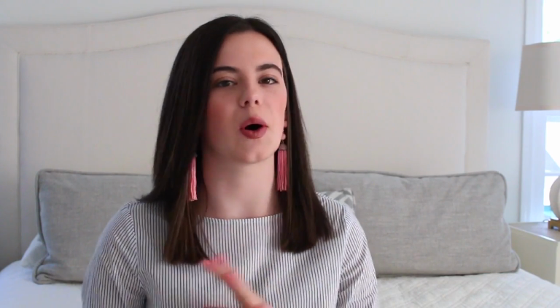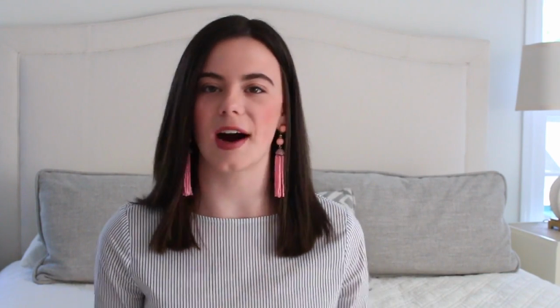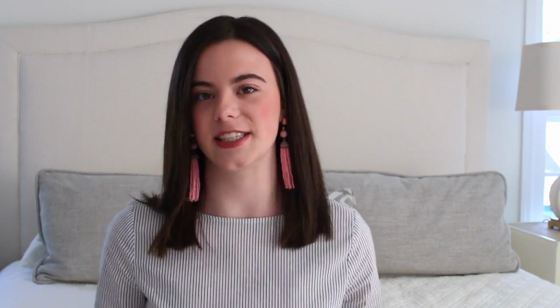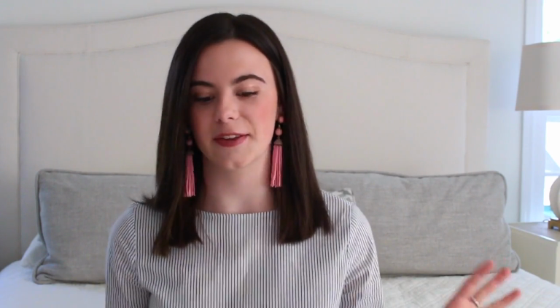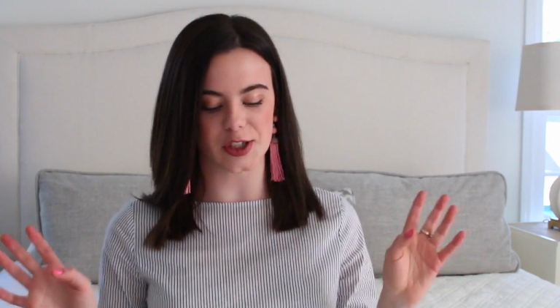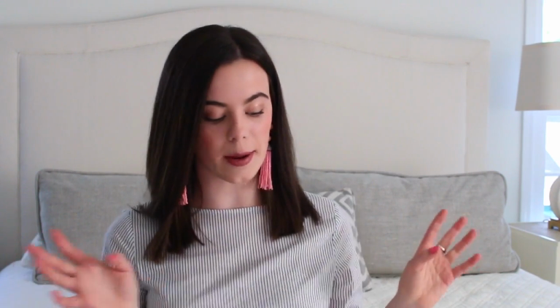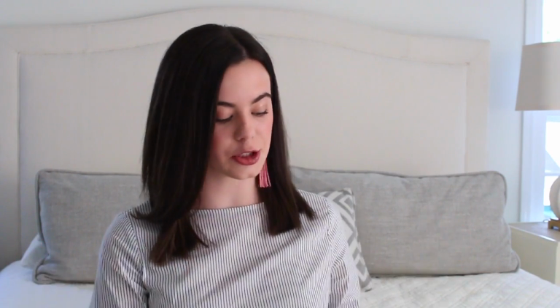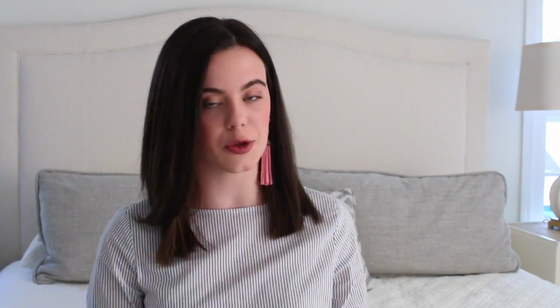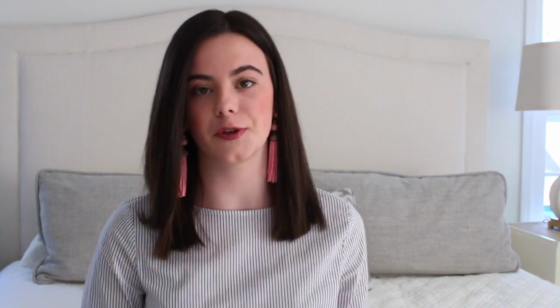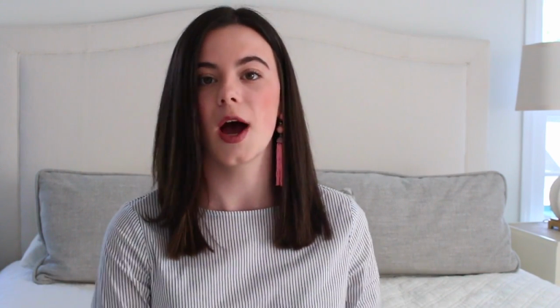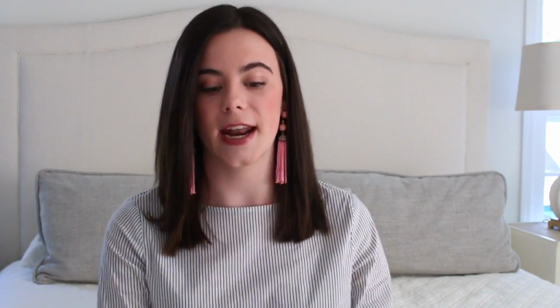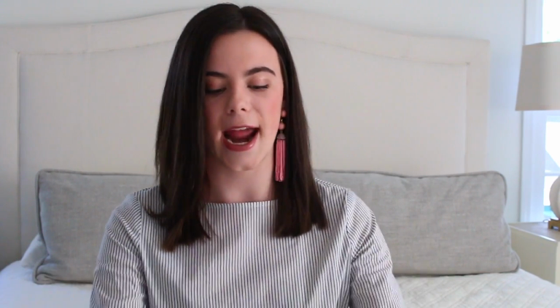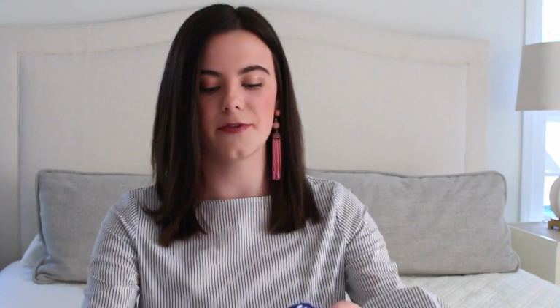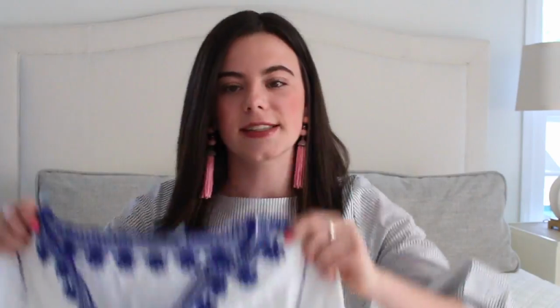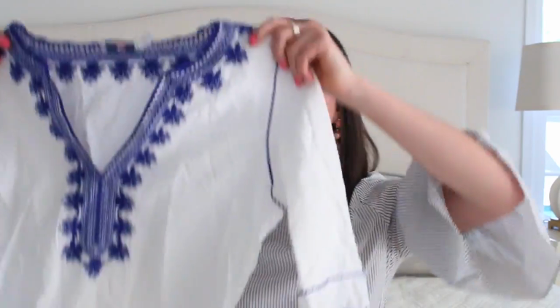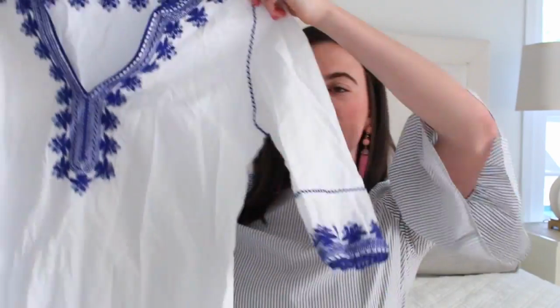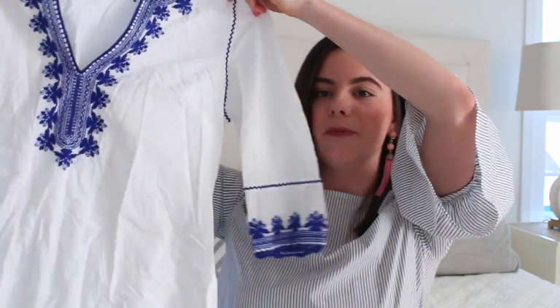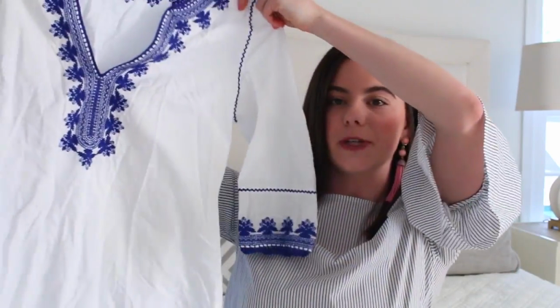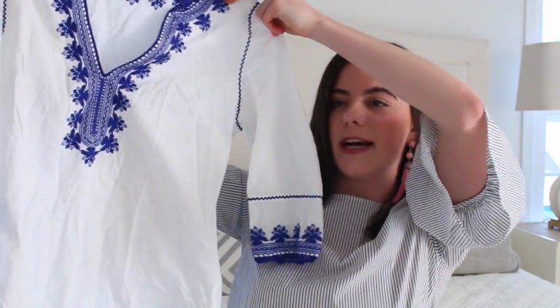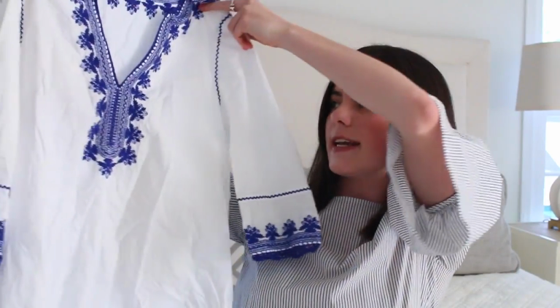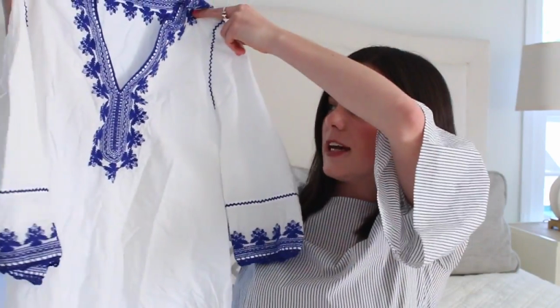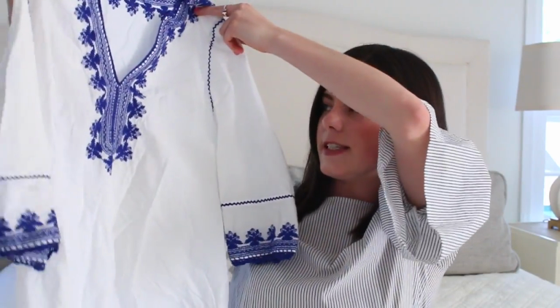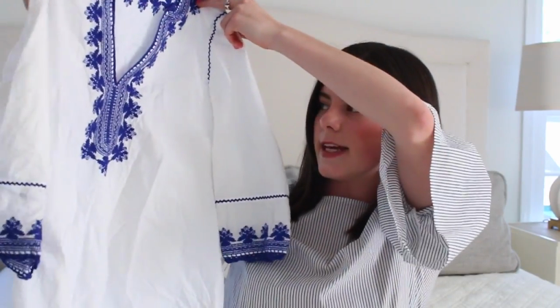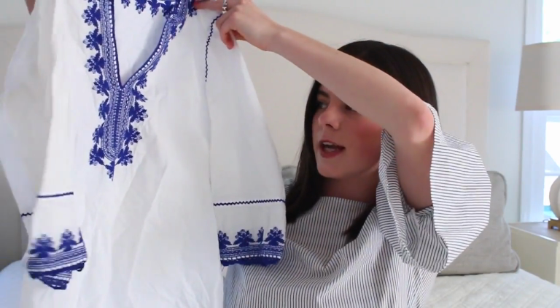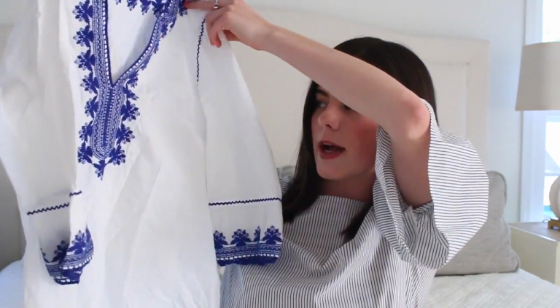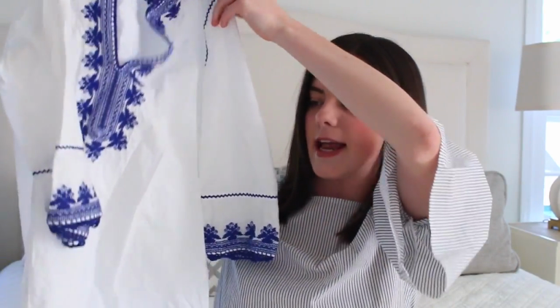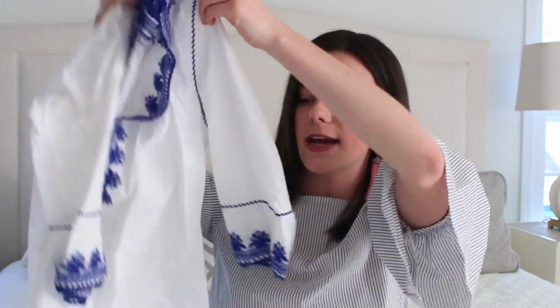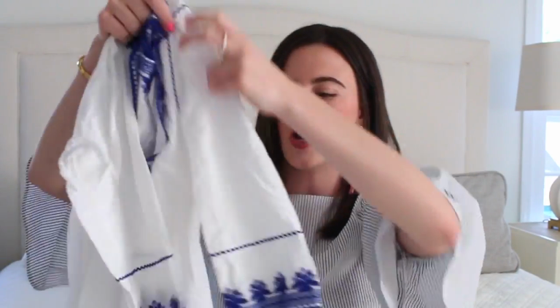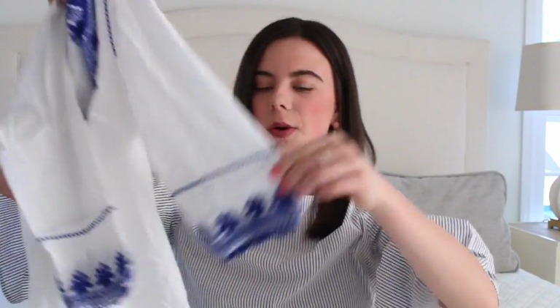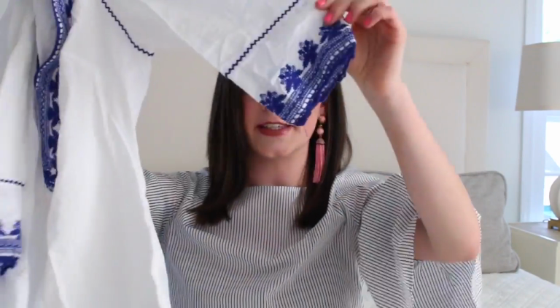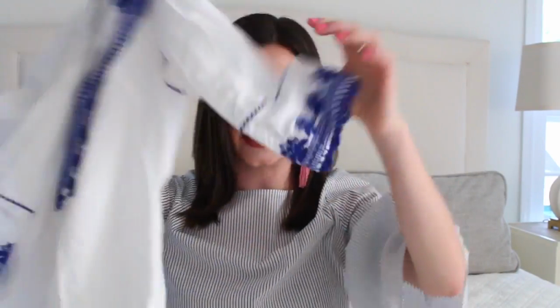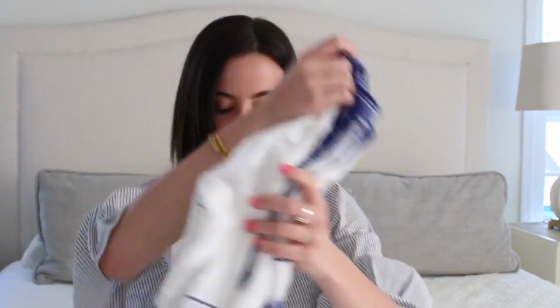As fun as the swimsuits are, the cover-up pulls the whole outfit together, so I'm going to show you the few that I have. This cover-up is from Vineyard Vines and I love the detailing around the neck and also on the sleeves.